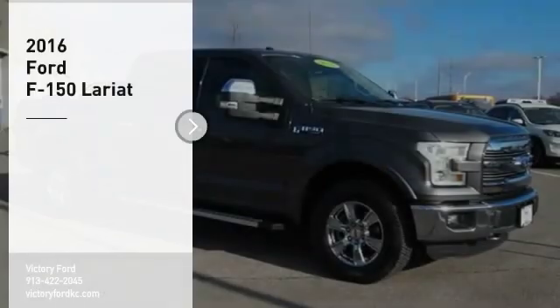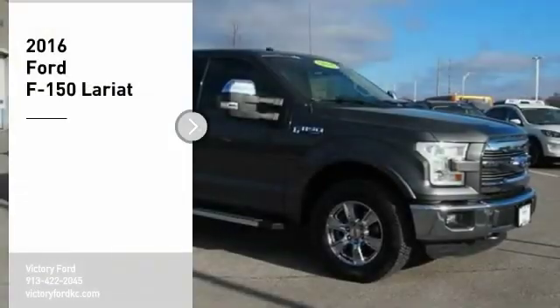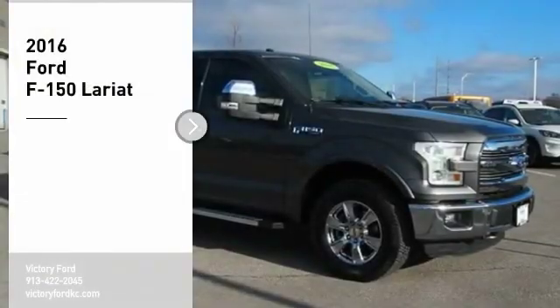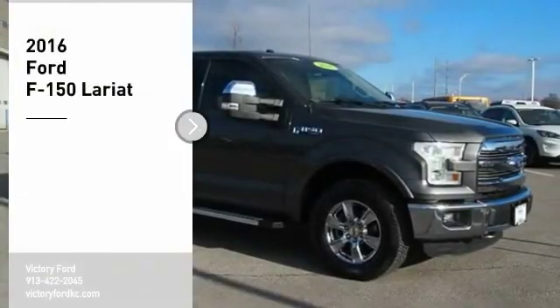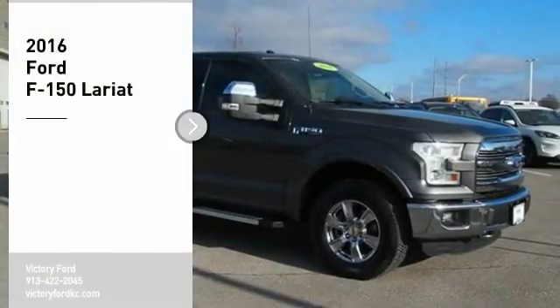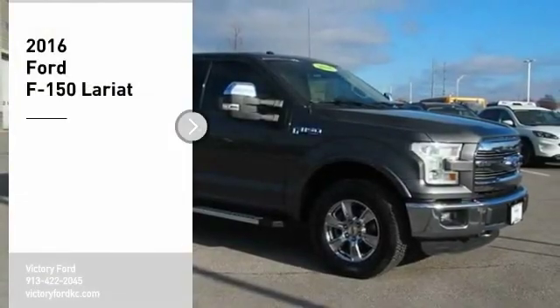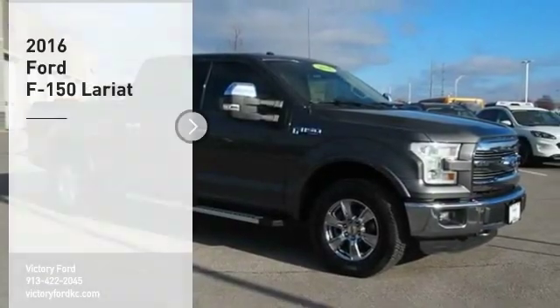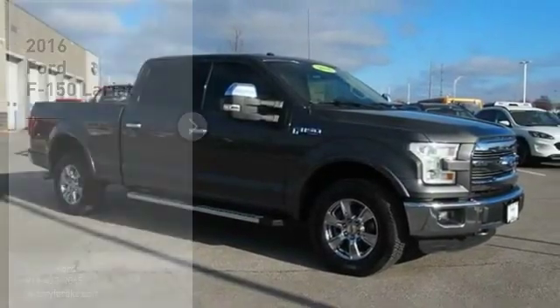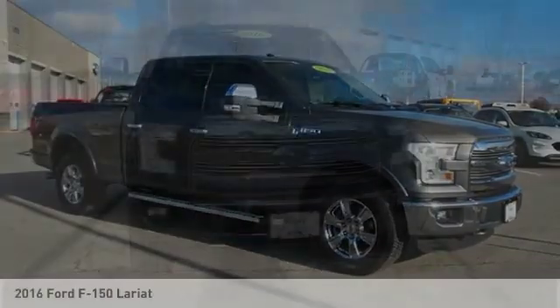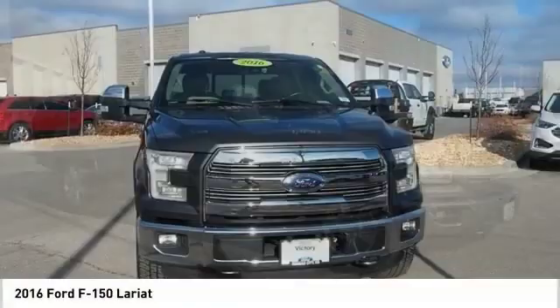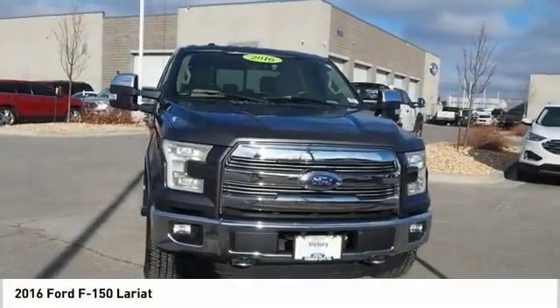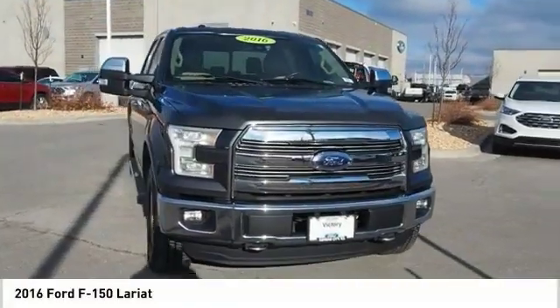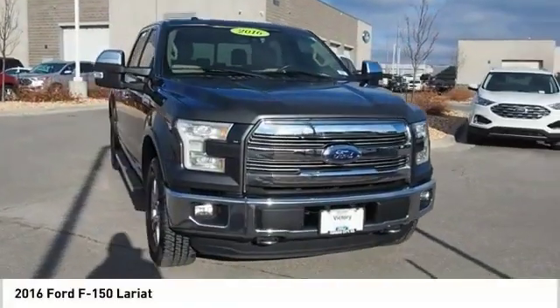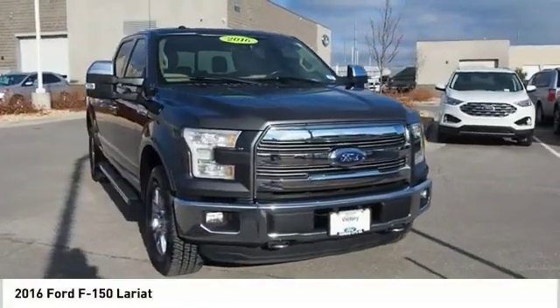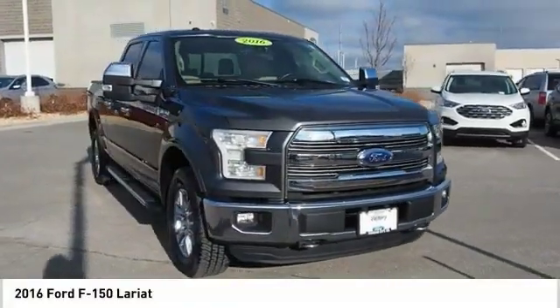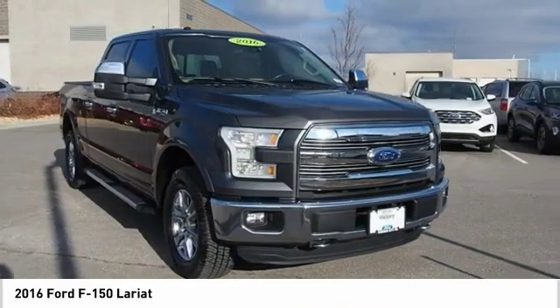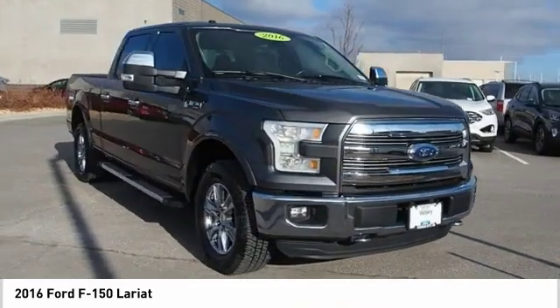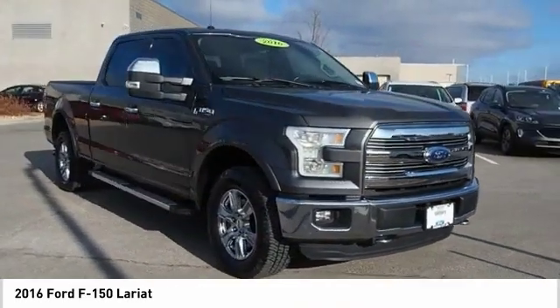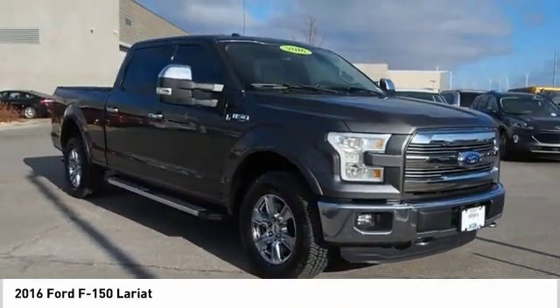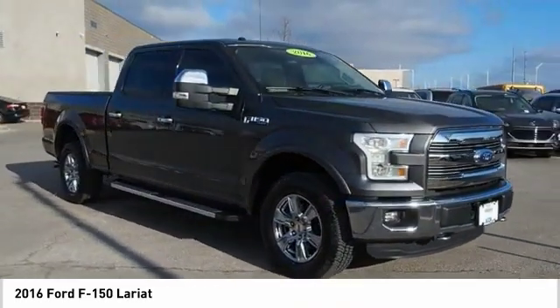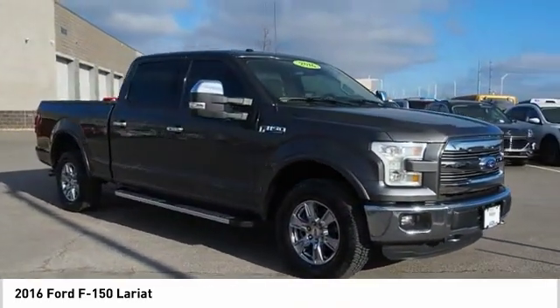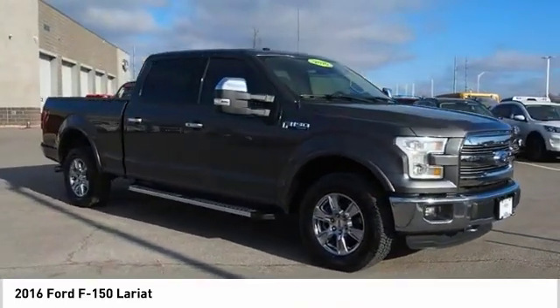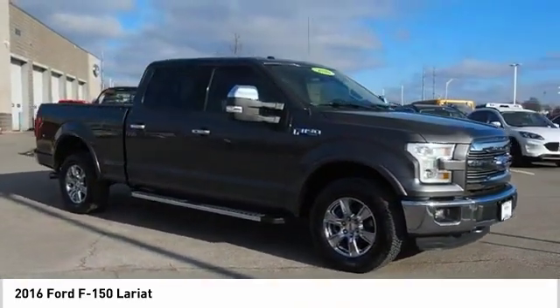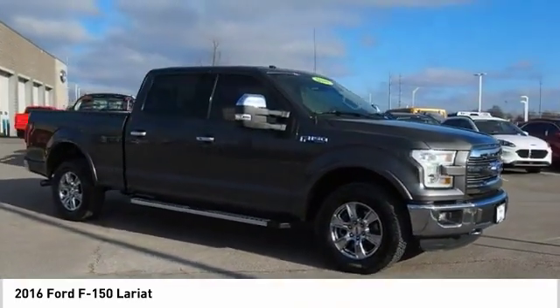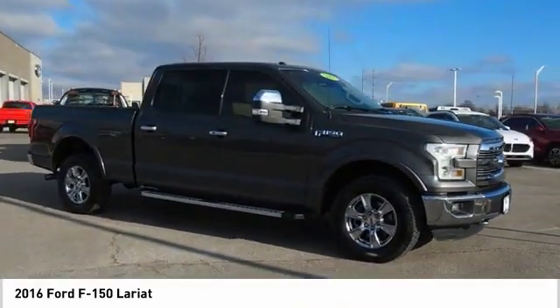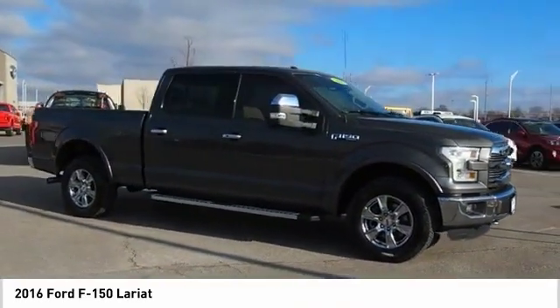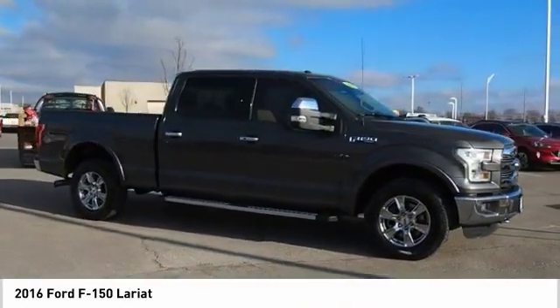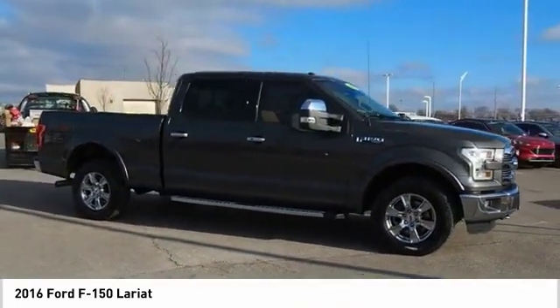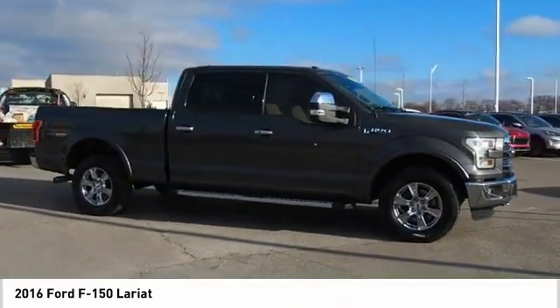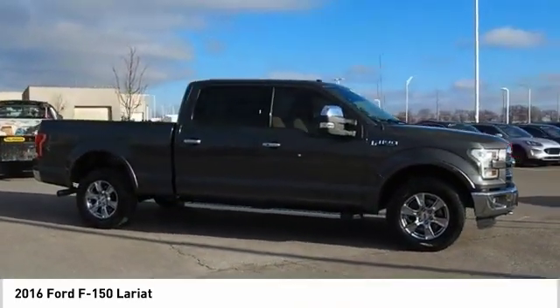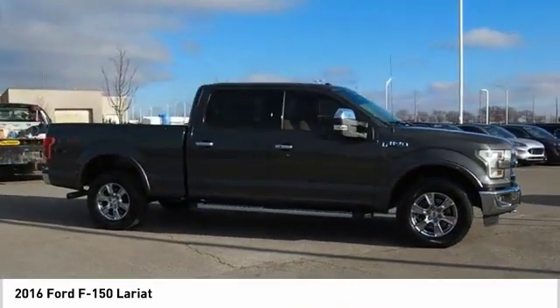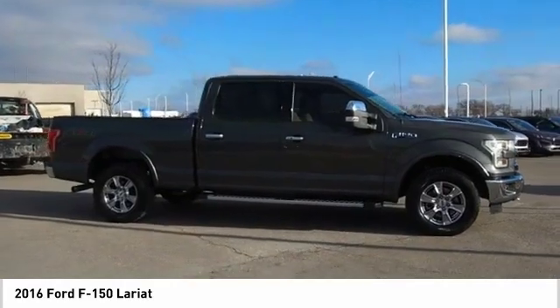You are going to love the 2016 F-150. A Ford F-150 knows how to handle any situation. It's built to follow orders, no whining.